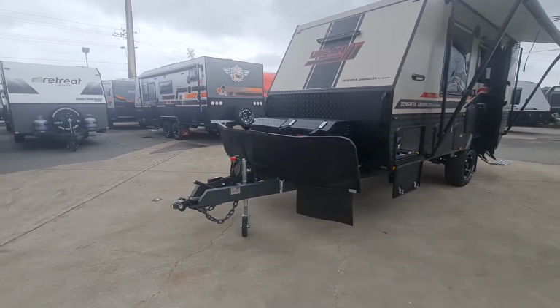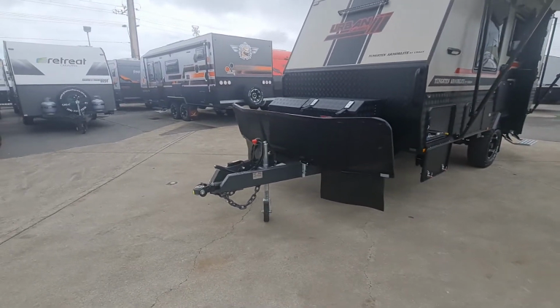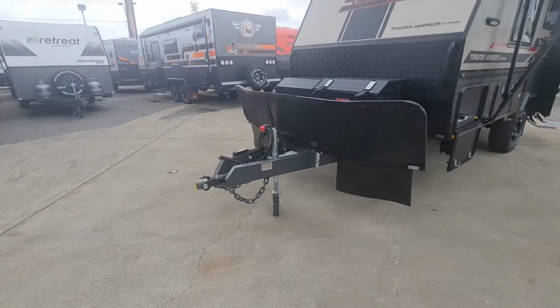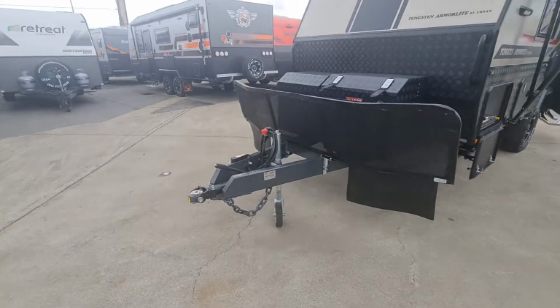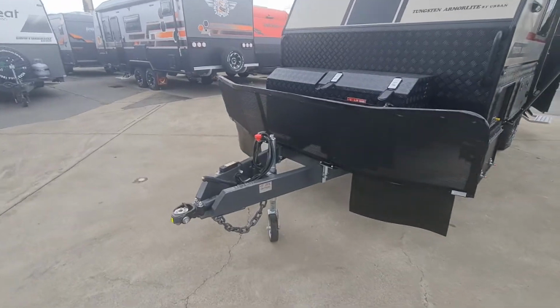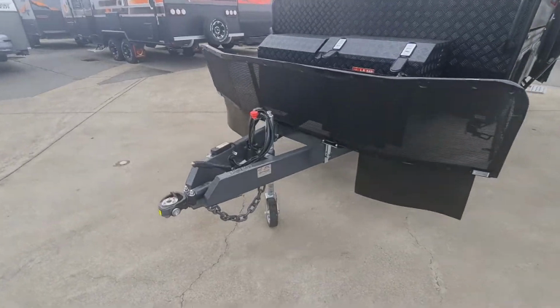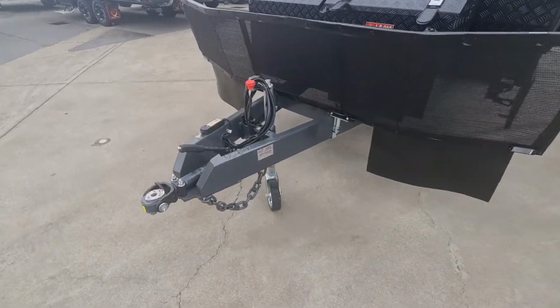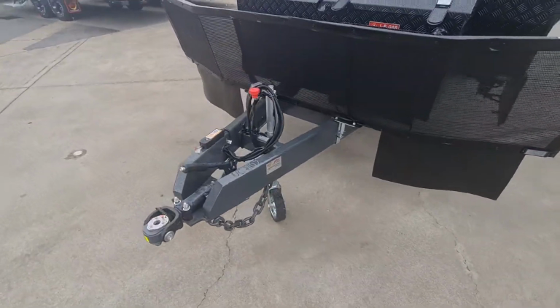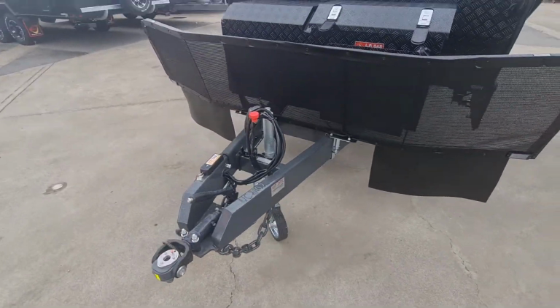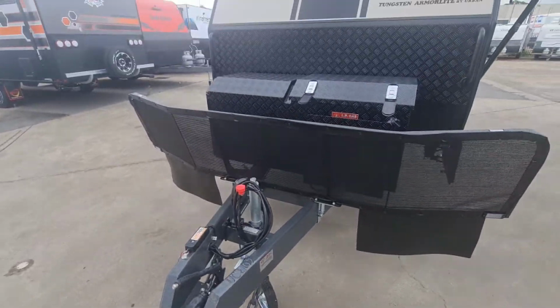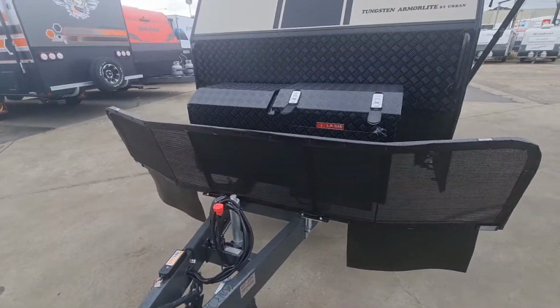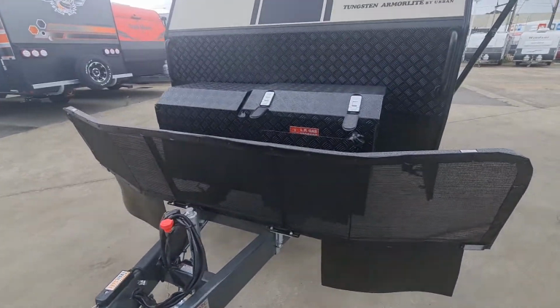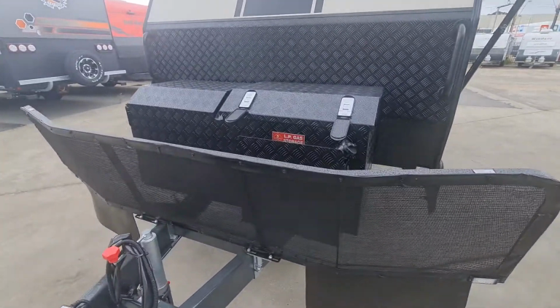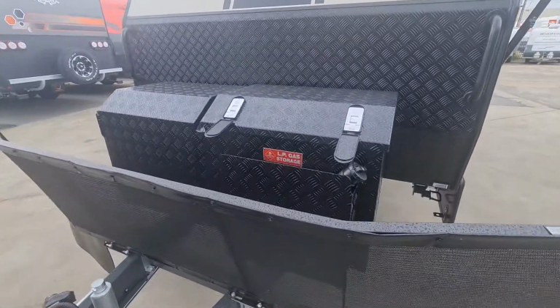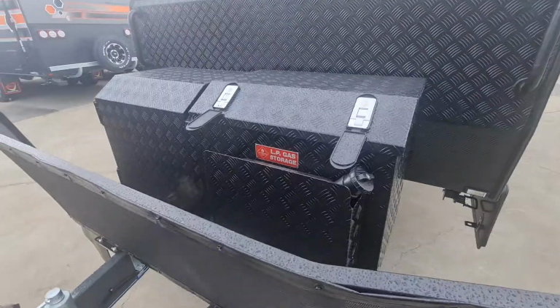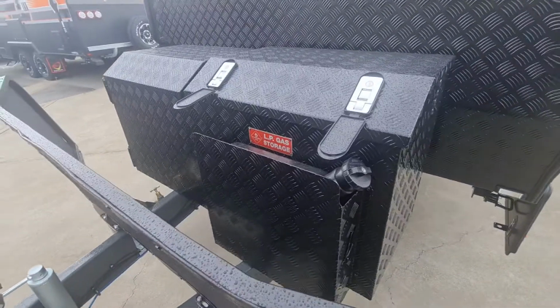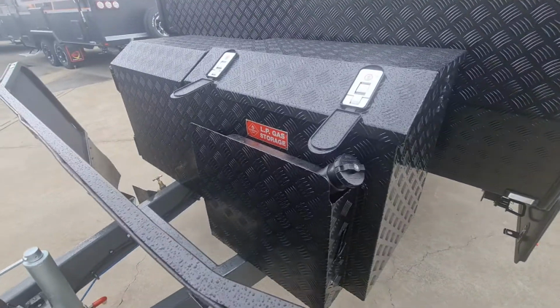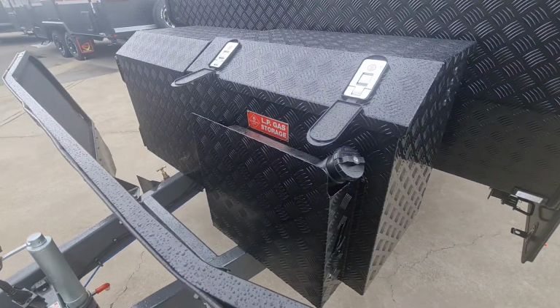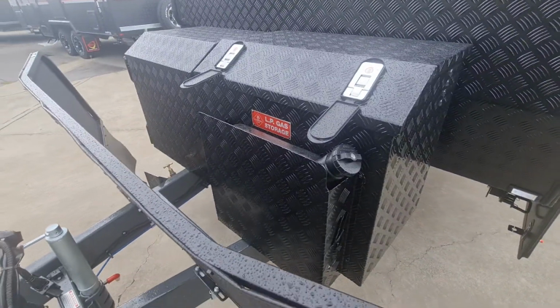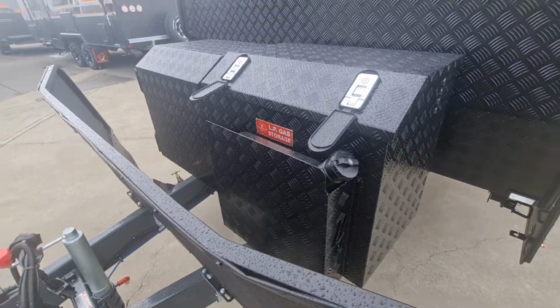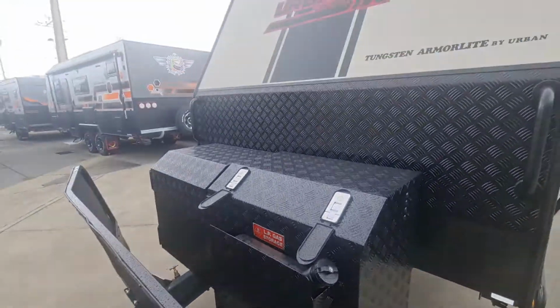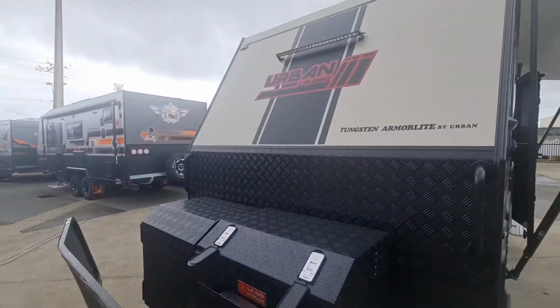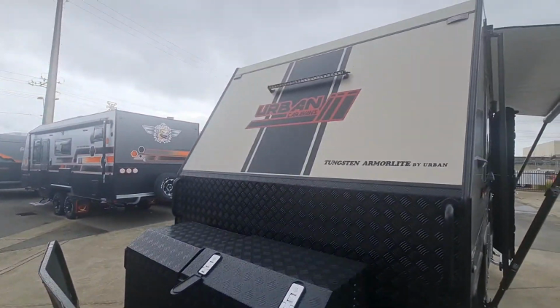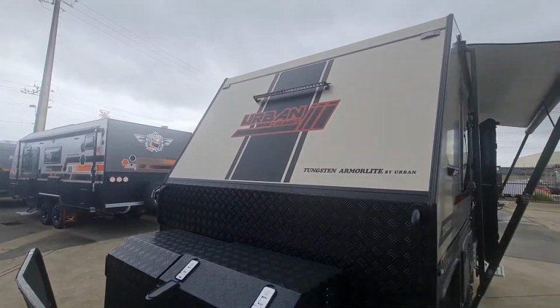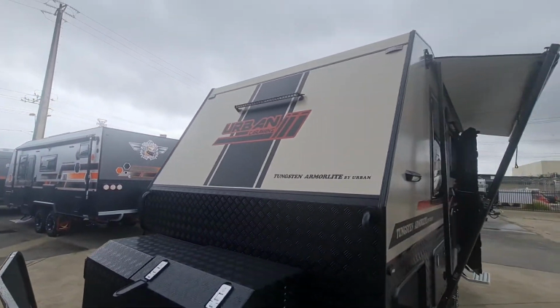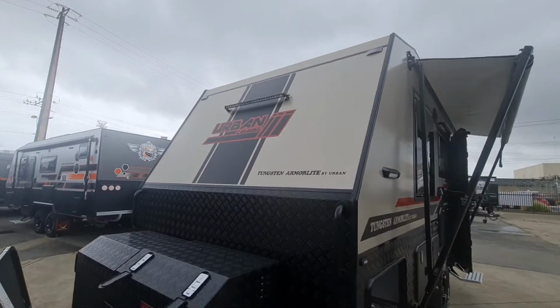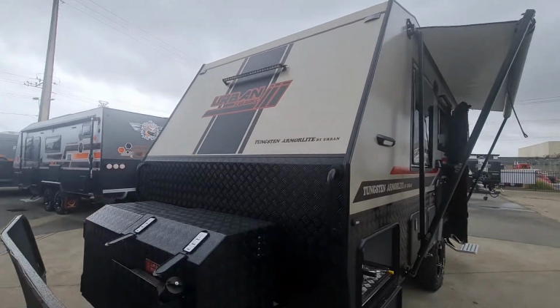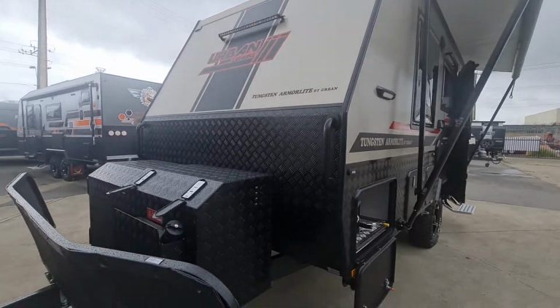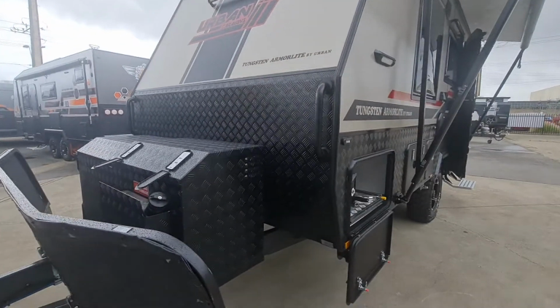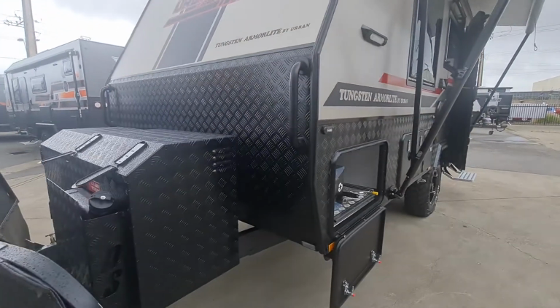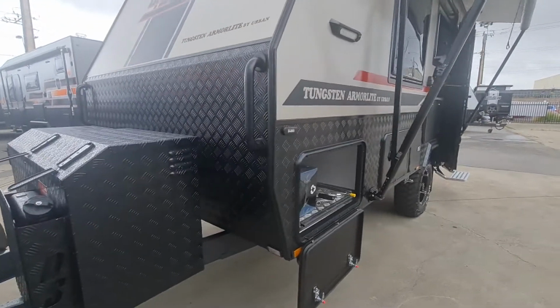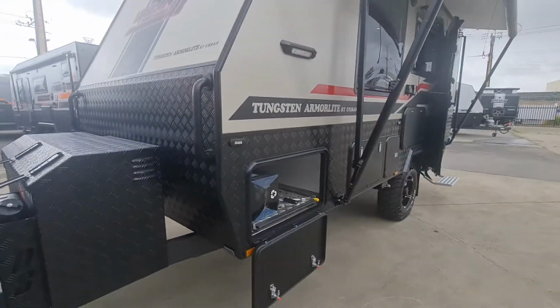On the front we've got the DO35, 6-inch chassis, draw box on the front. These guys have got a diesel heater fitted as well, and you've got the bar lights, which are the wireless ones from Urban.